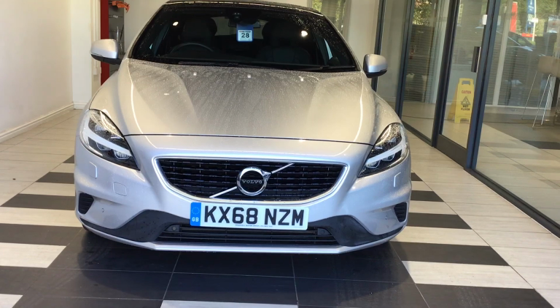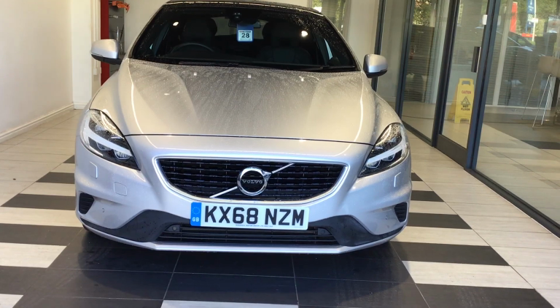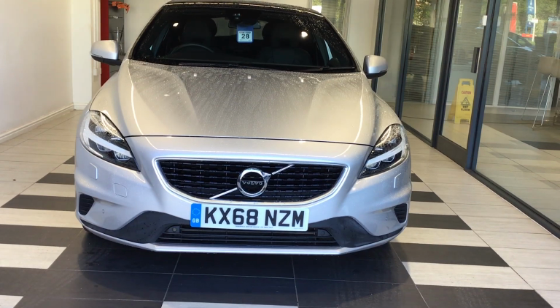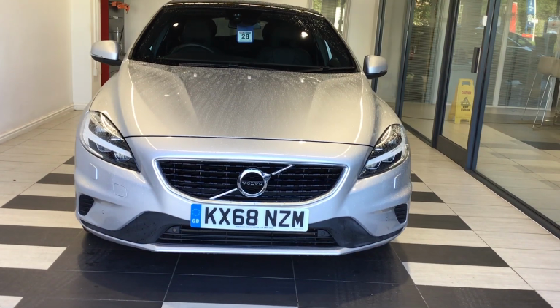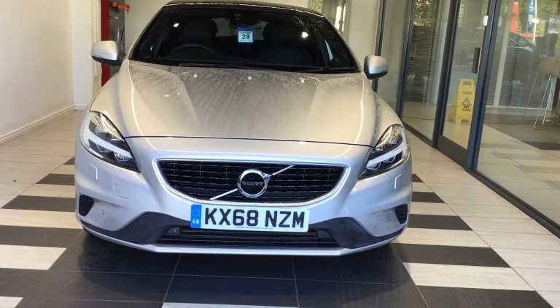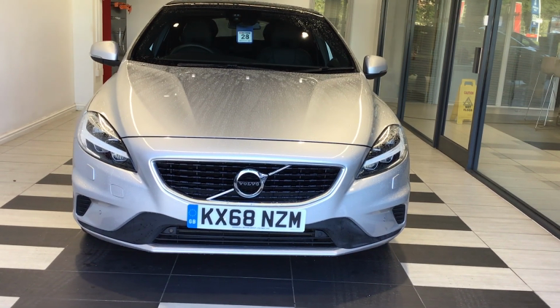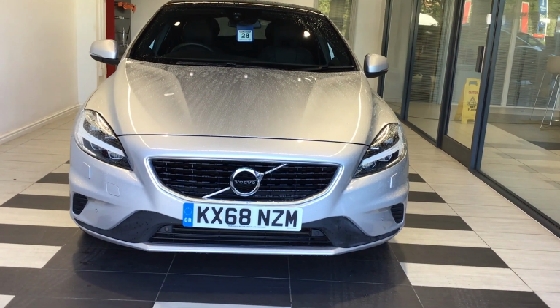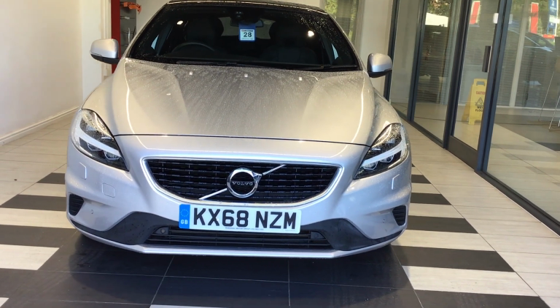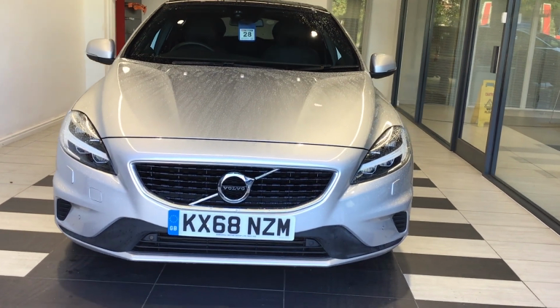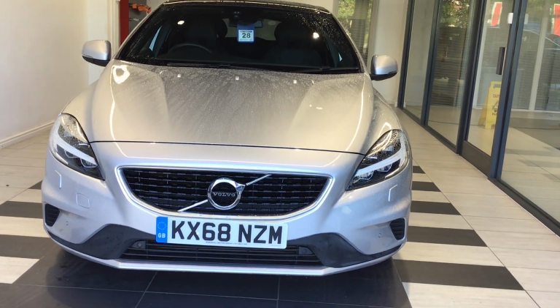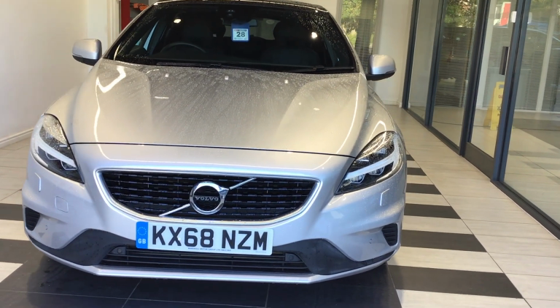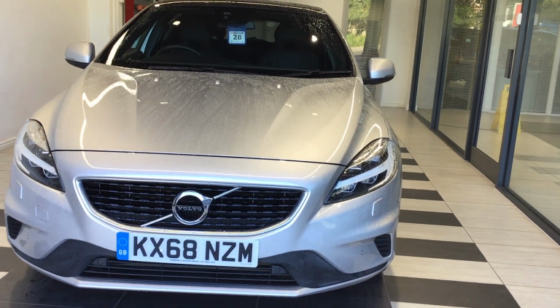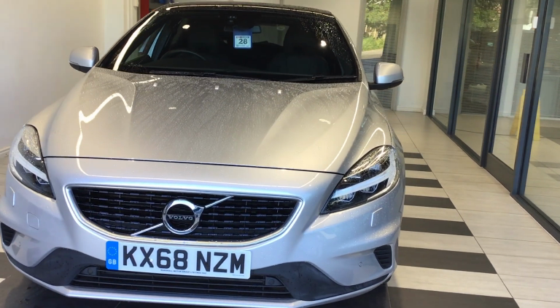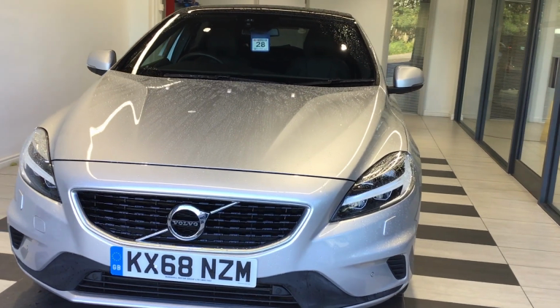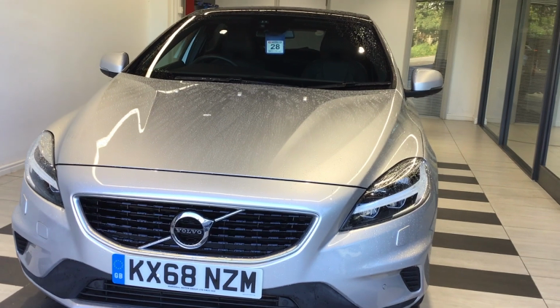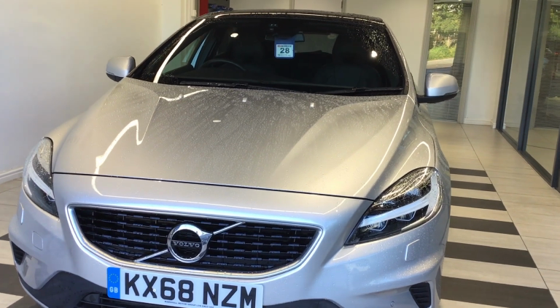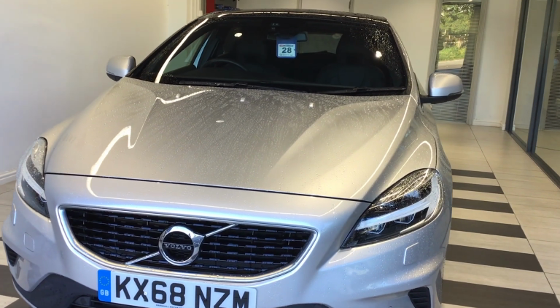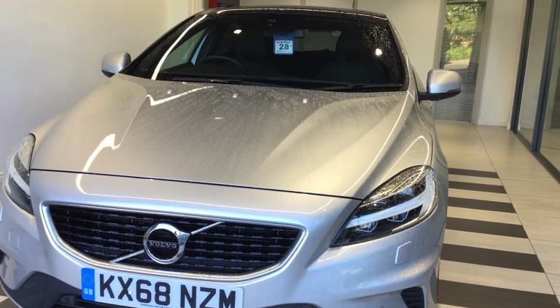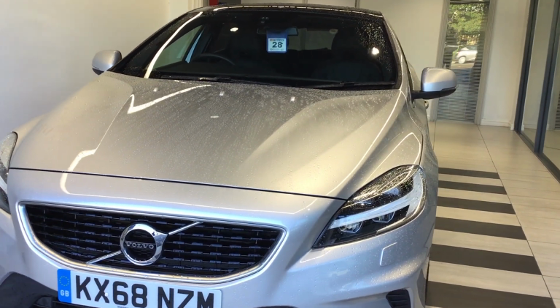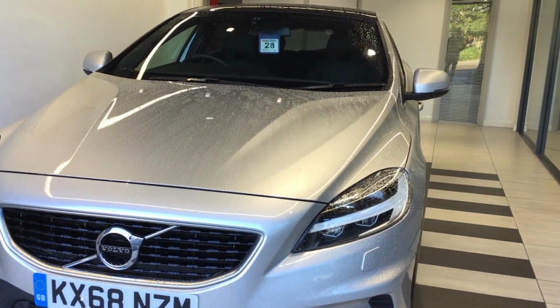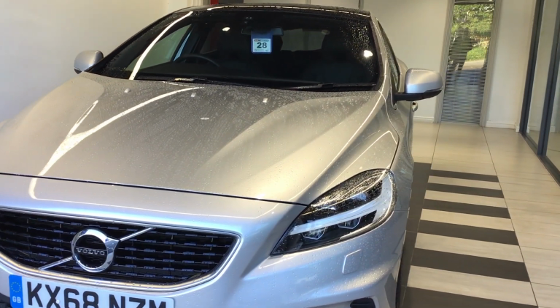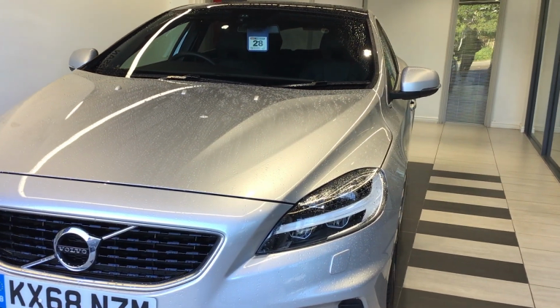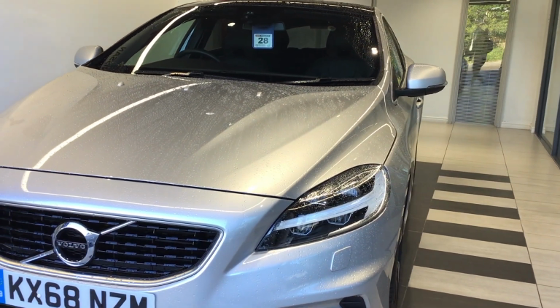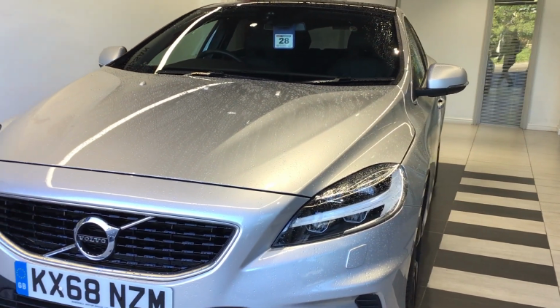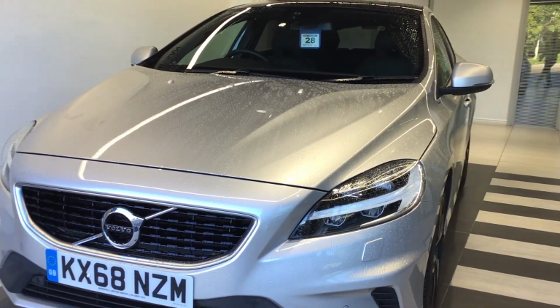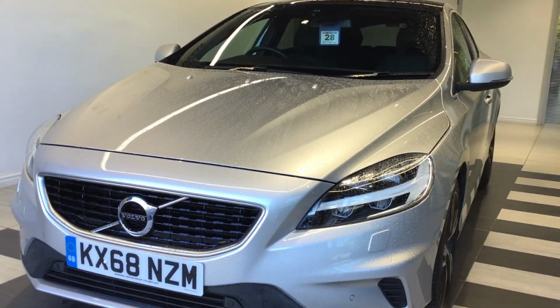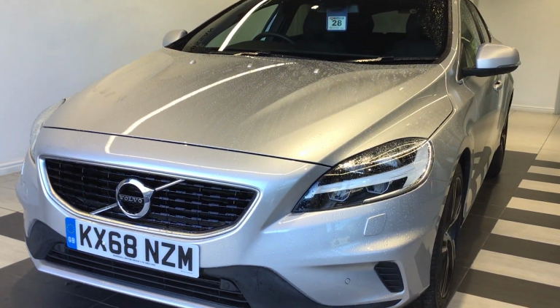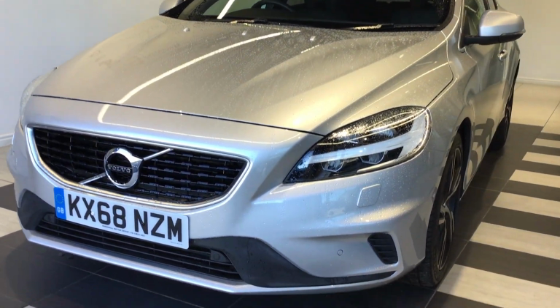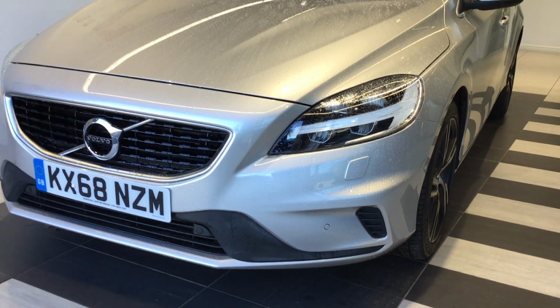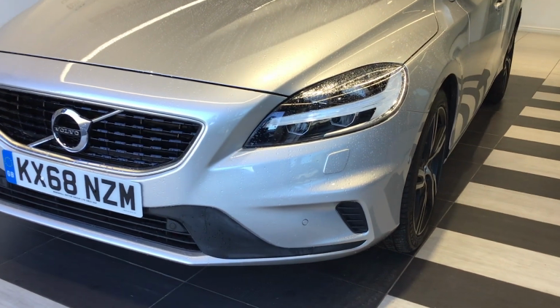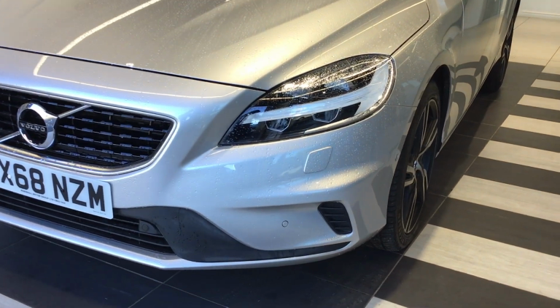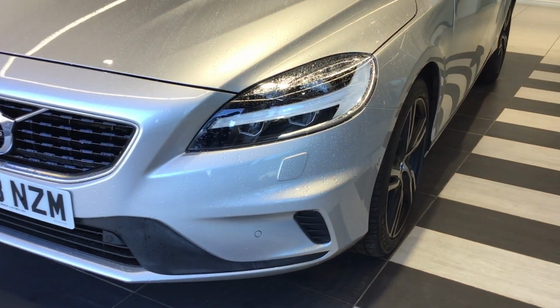Hello and welcome to Smith's Nissan in Peterborough. This is our Volvo V40 1.5 T3 R Design Pro we have available for sale. The vehicle is finished in silver.